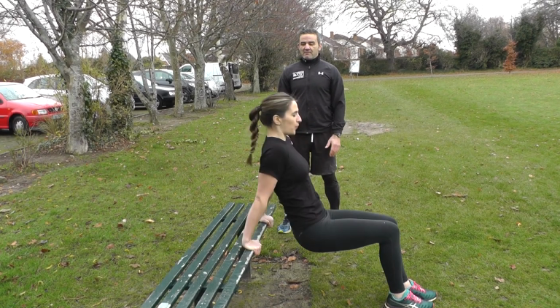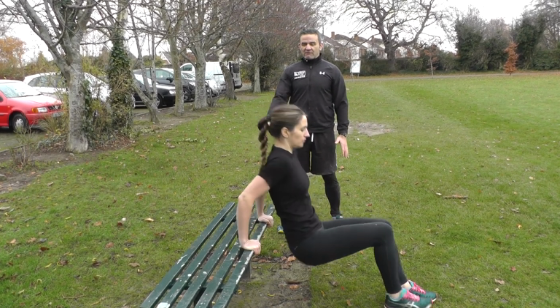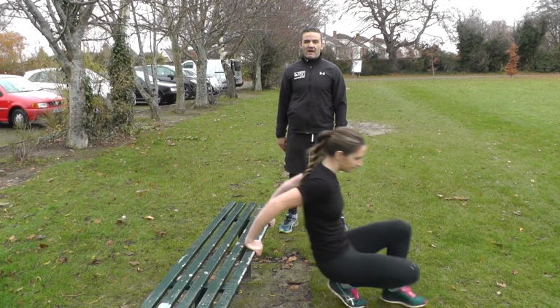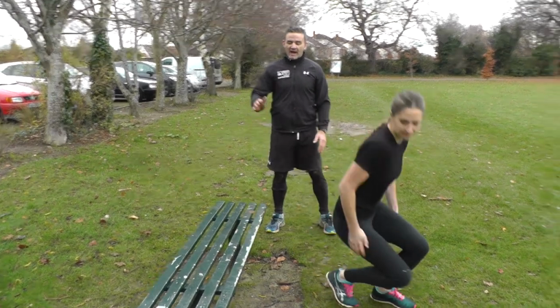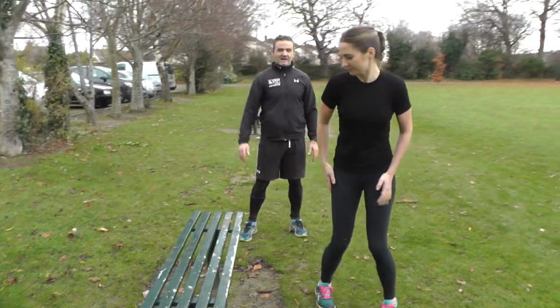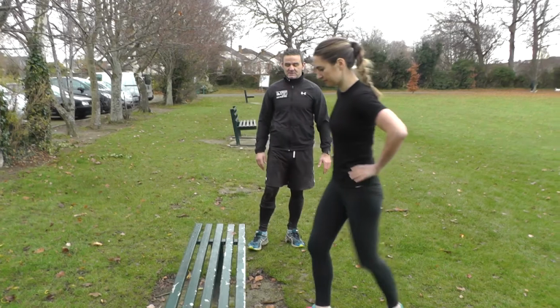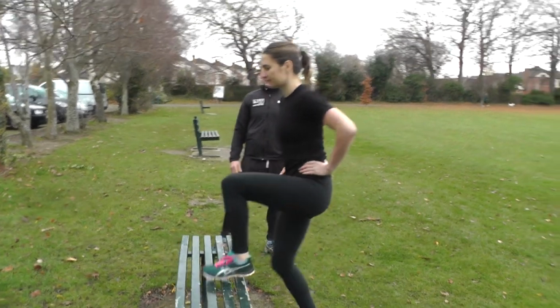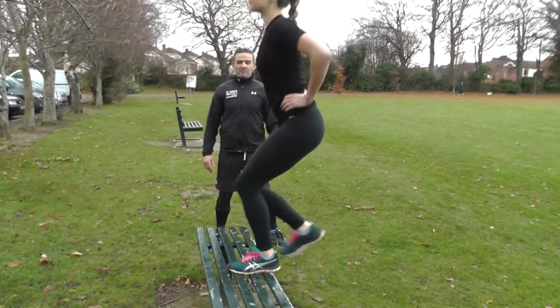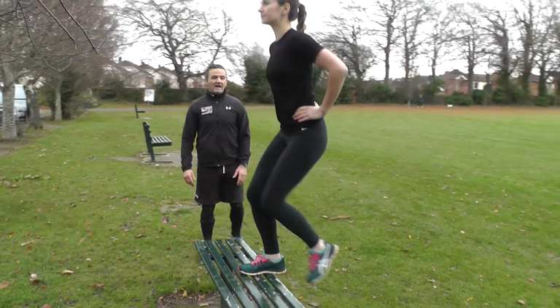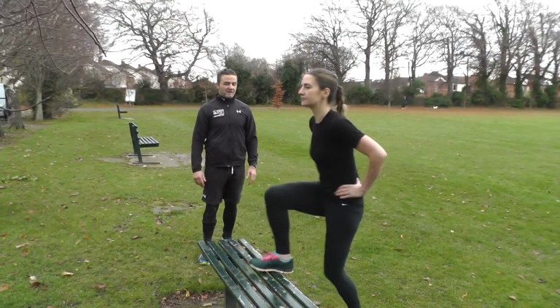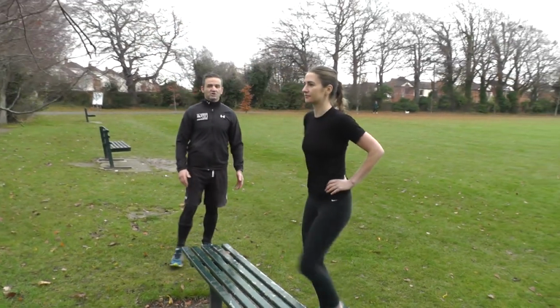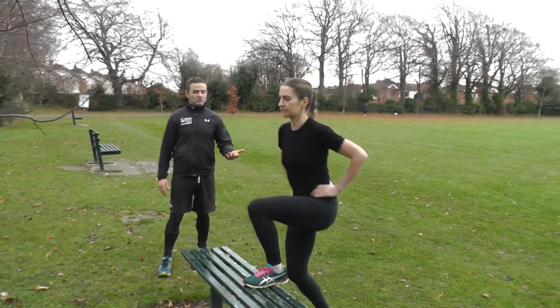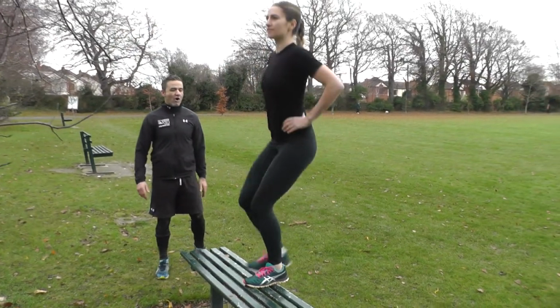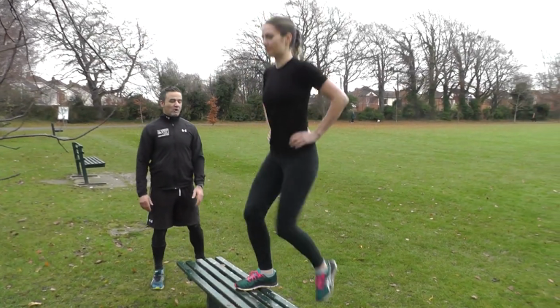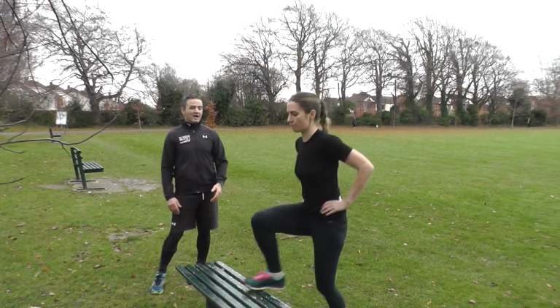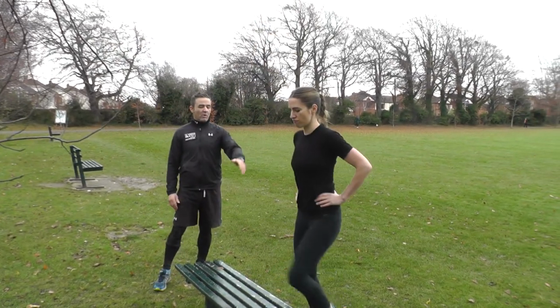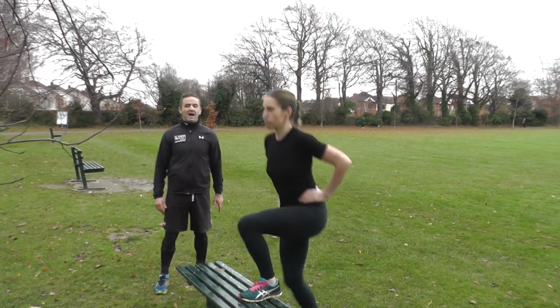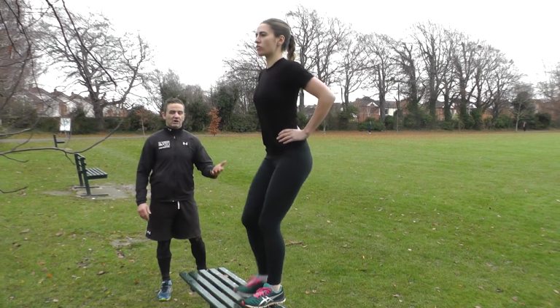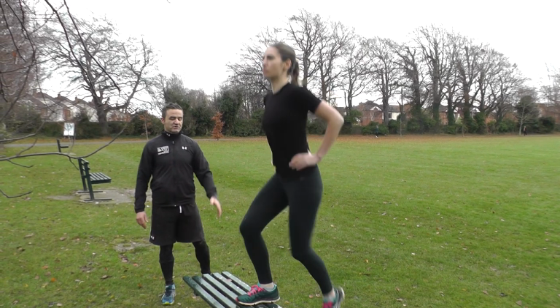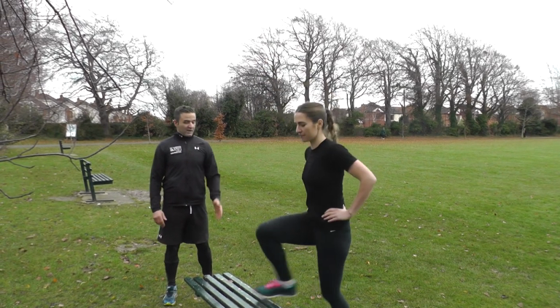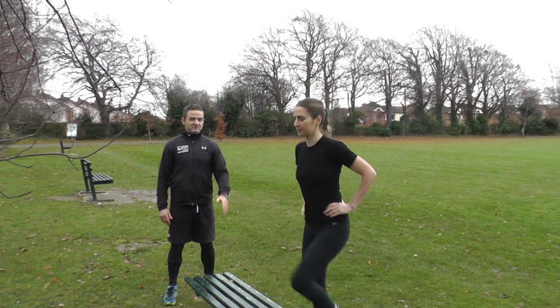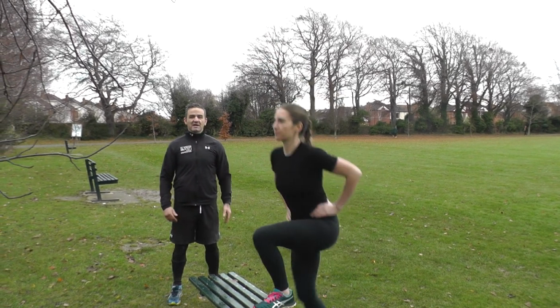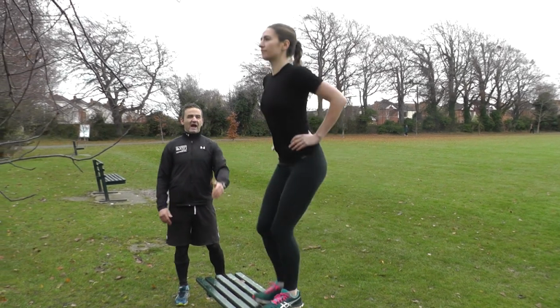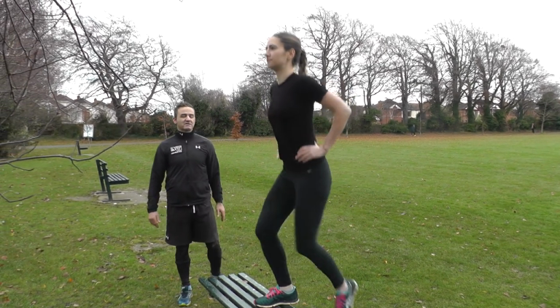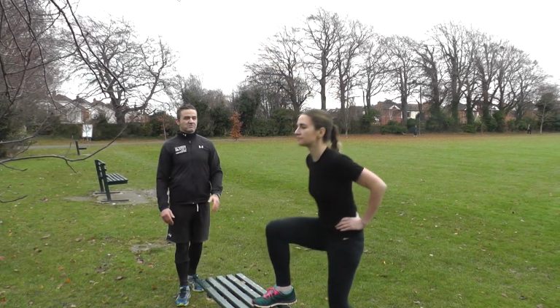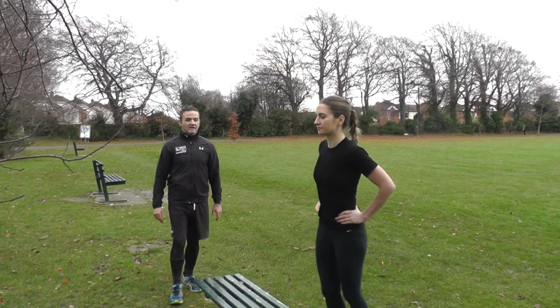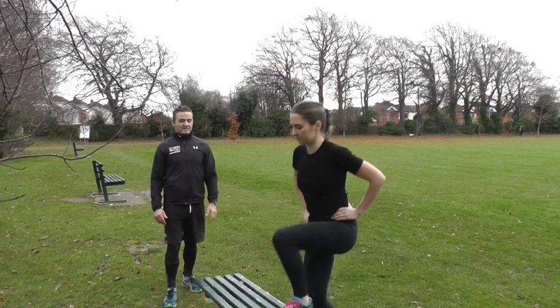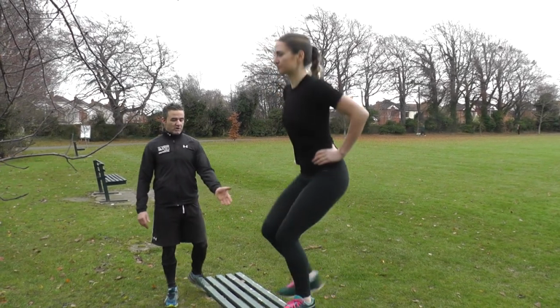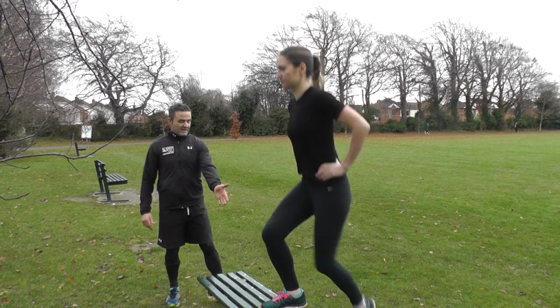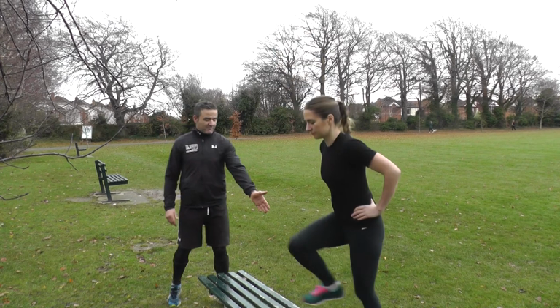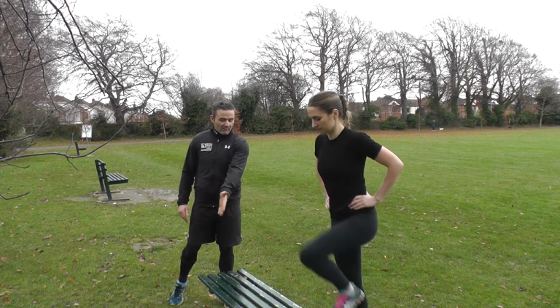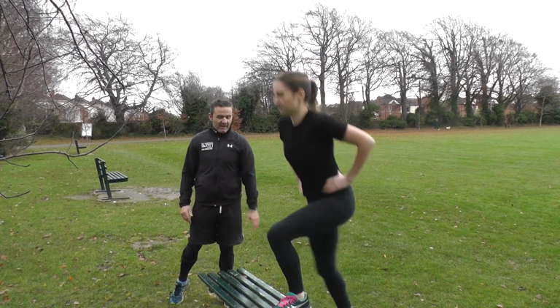Okay, moving on from that, now we're going to have the step ups. Step ups — hands on the hips, nice strong core. What you're targeting is your quads, your hamstrings, your glutes, and calves as well, and you're getting the cardio exercise too. Try and get your heels all the way up to the bench.